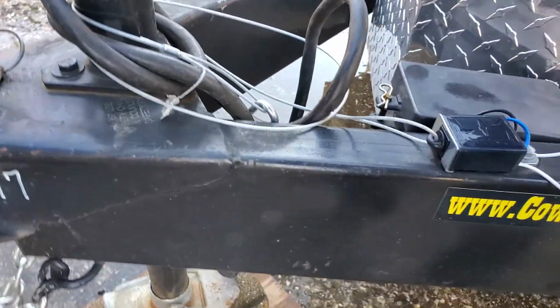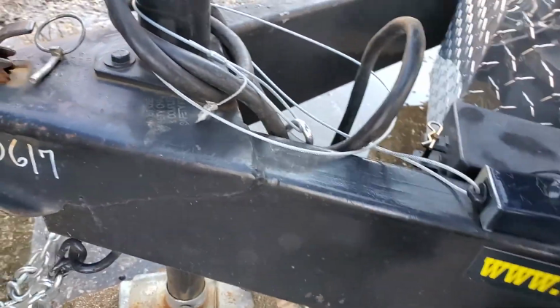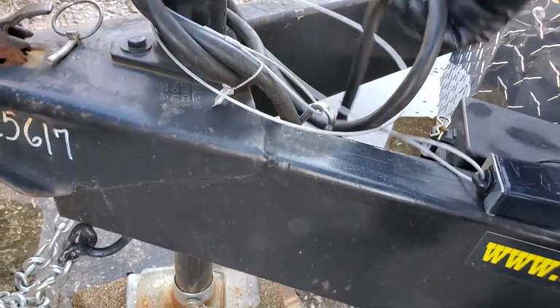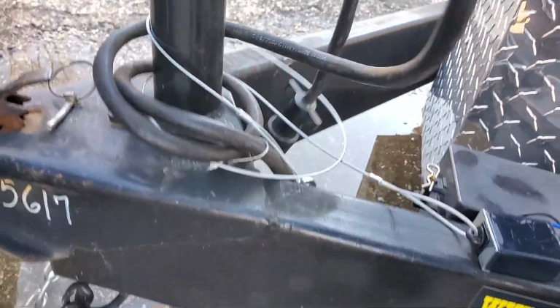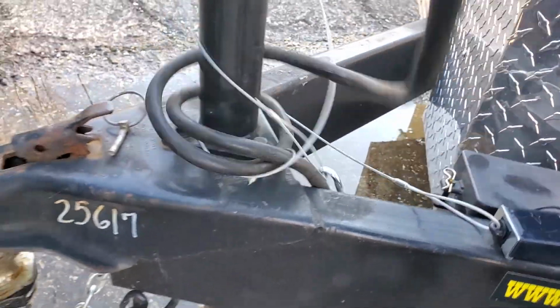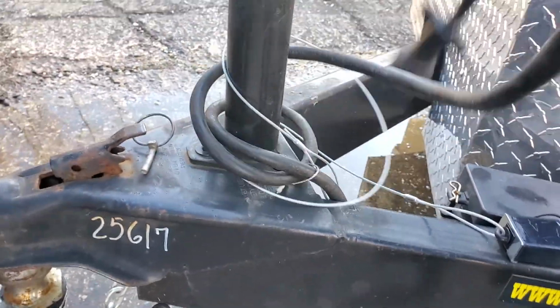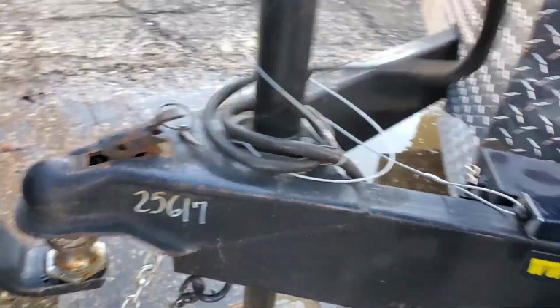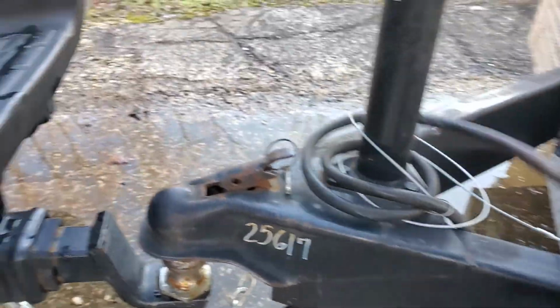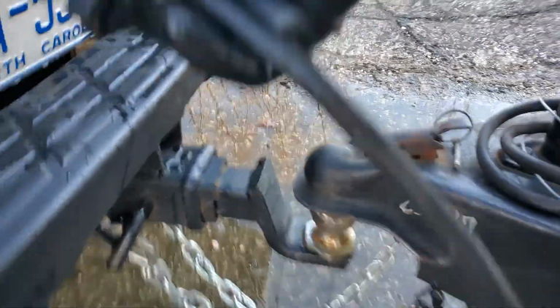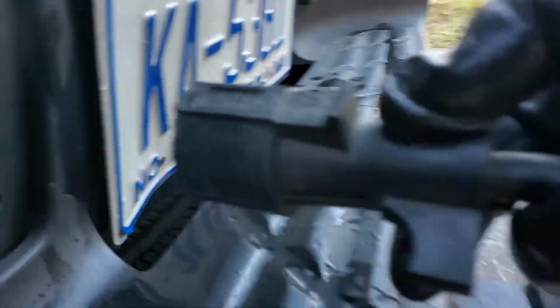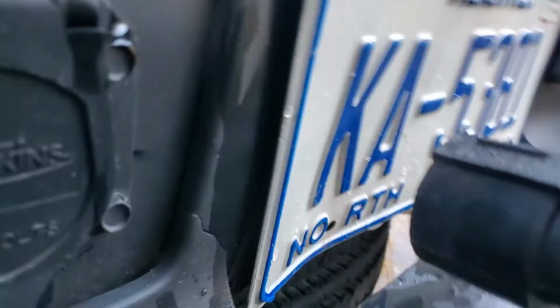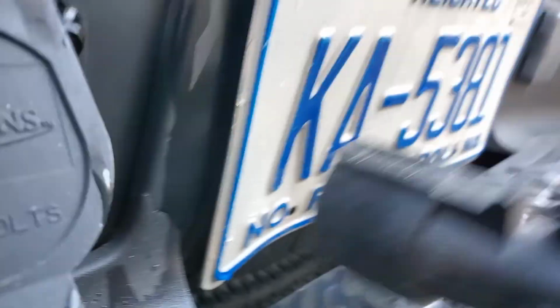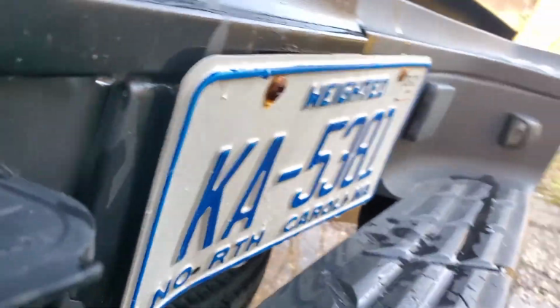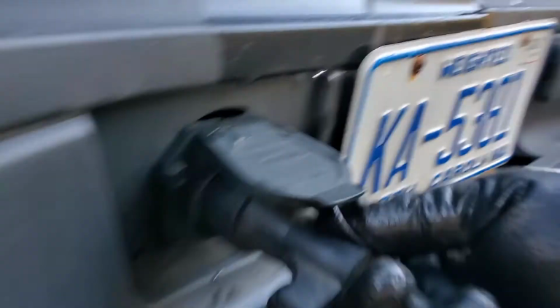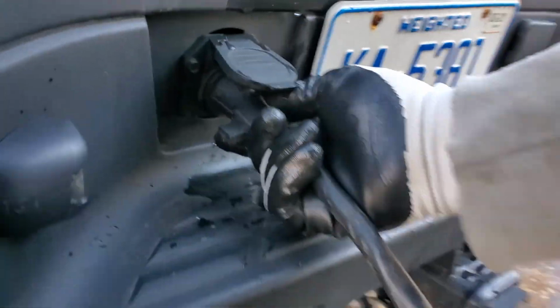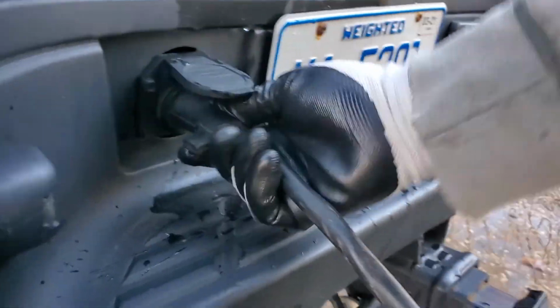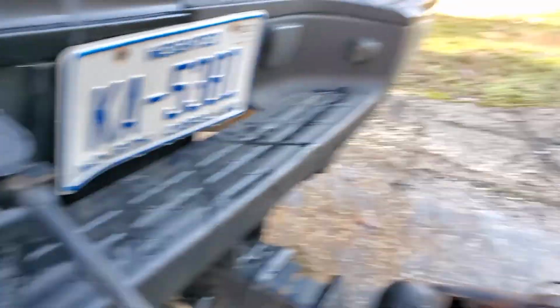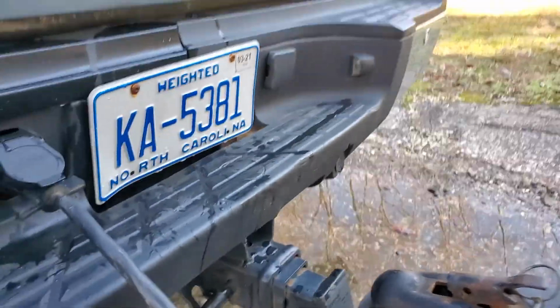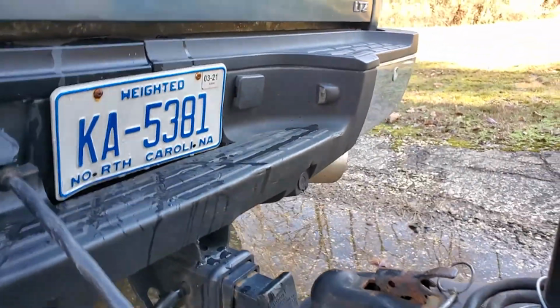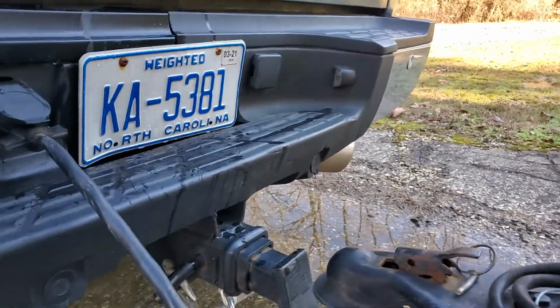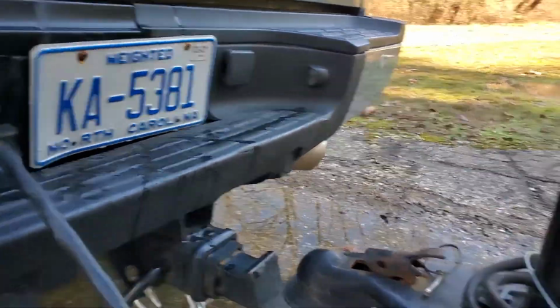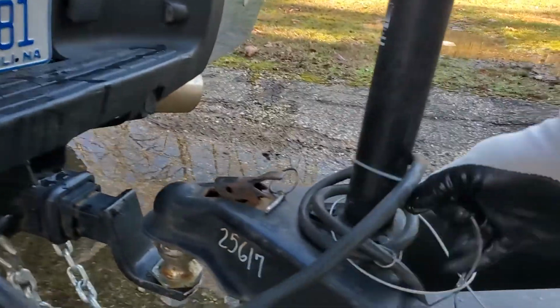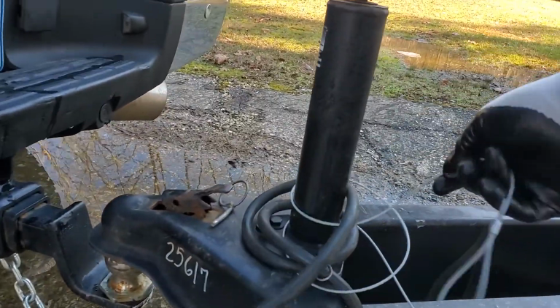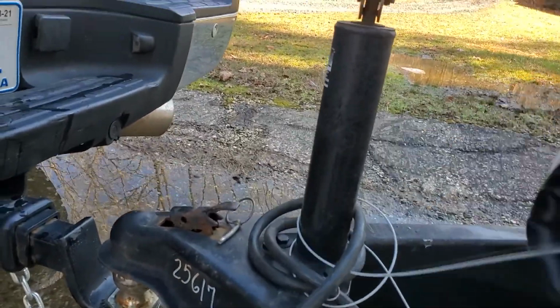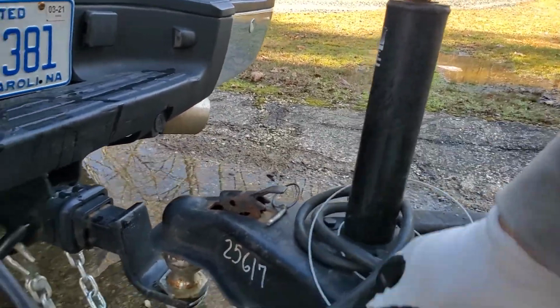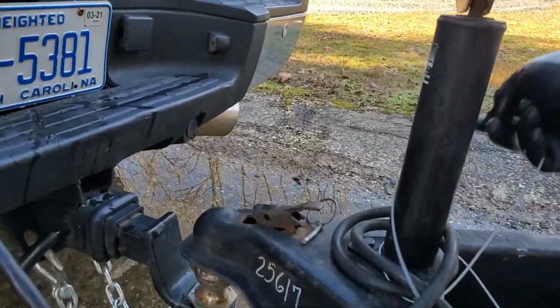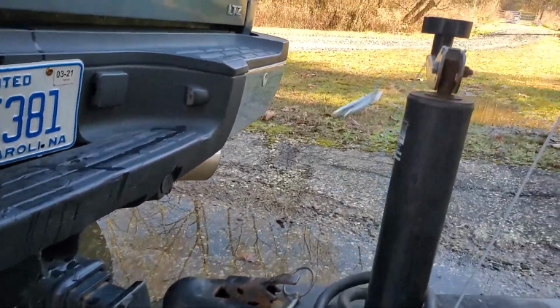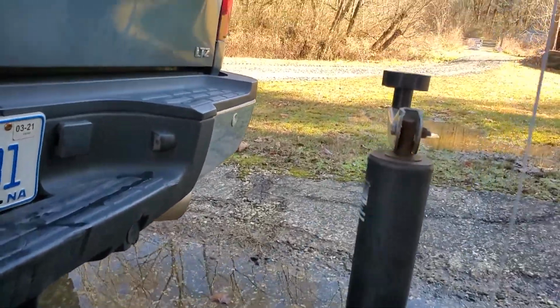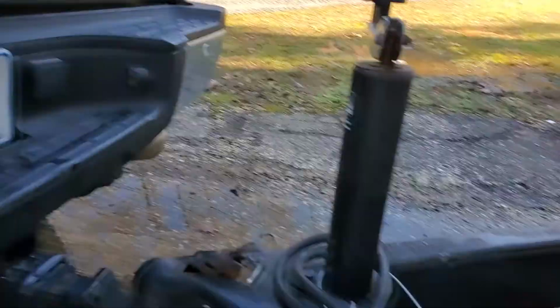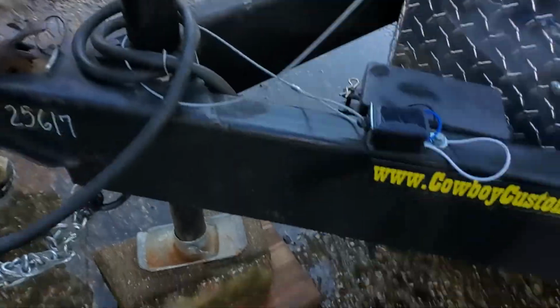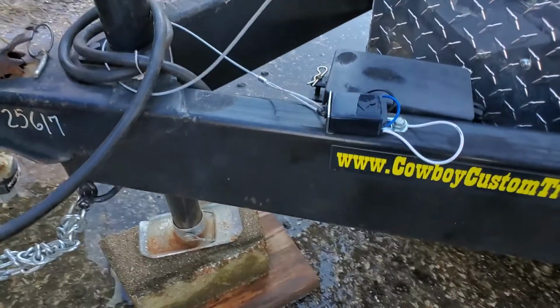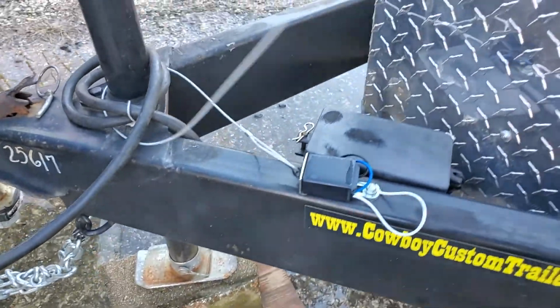After that, we want to take this and plug in the seven-point electrical connection. We'll come over here — this end is for the emergency brake.